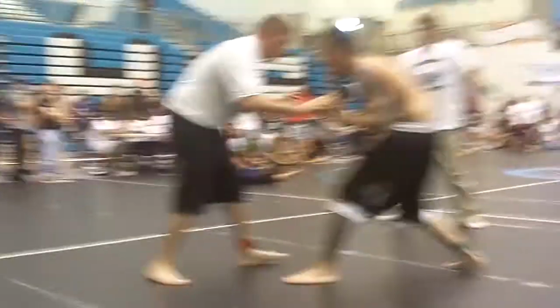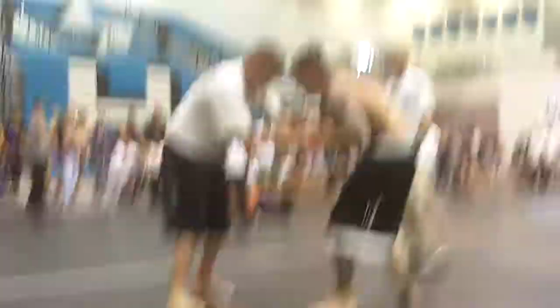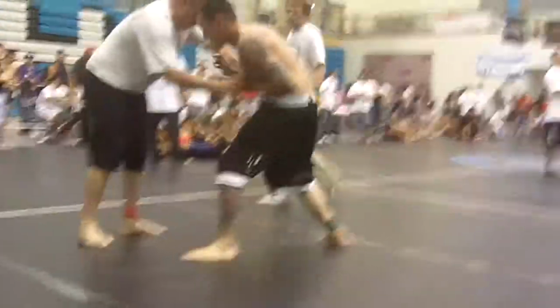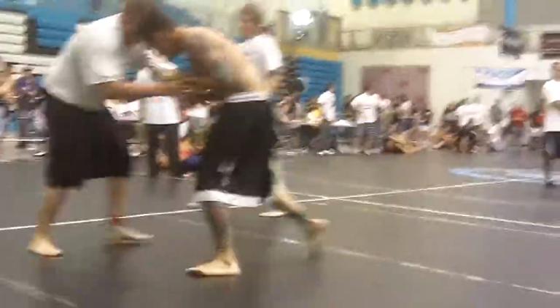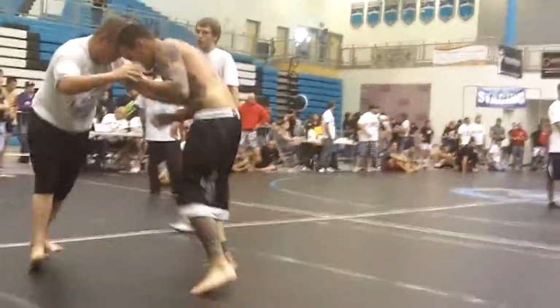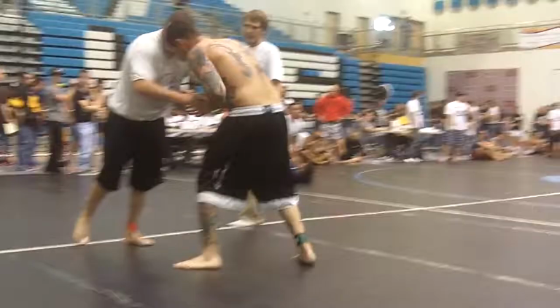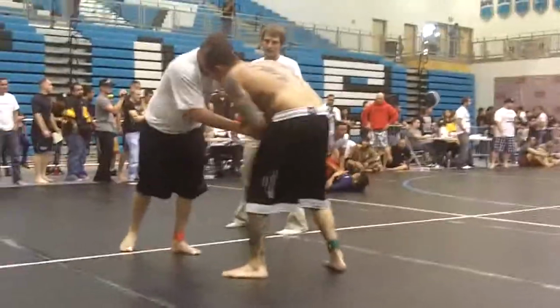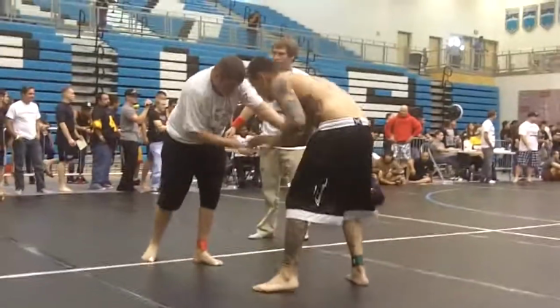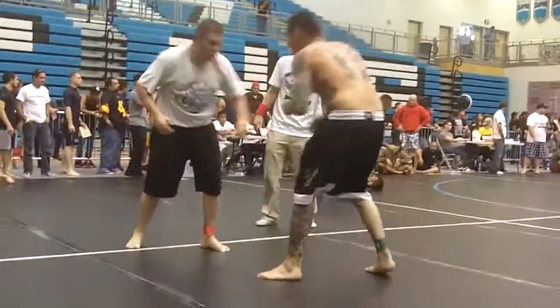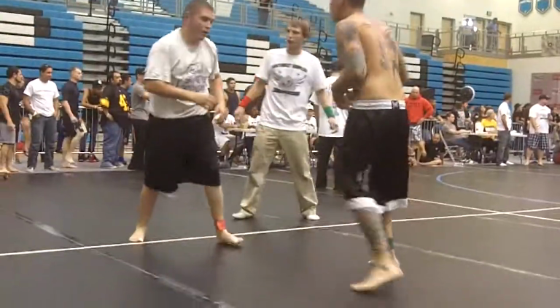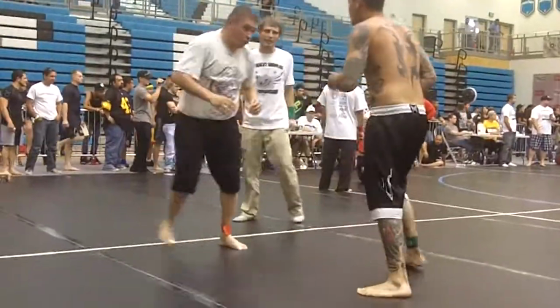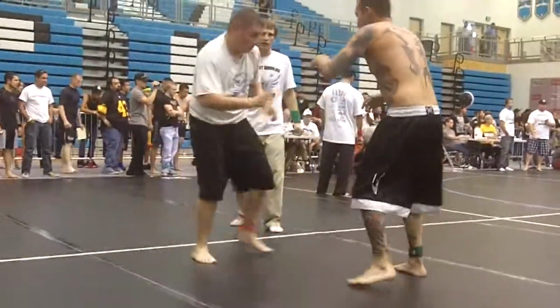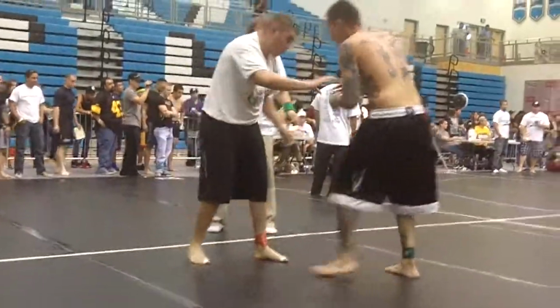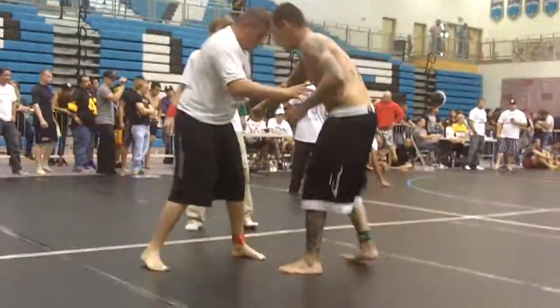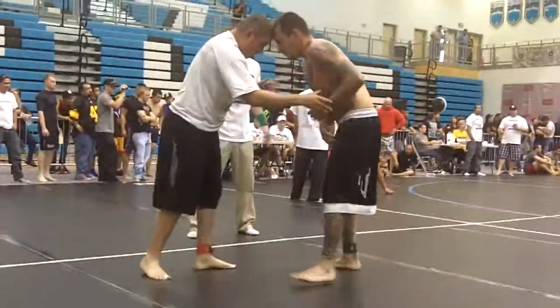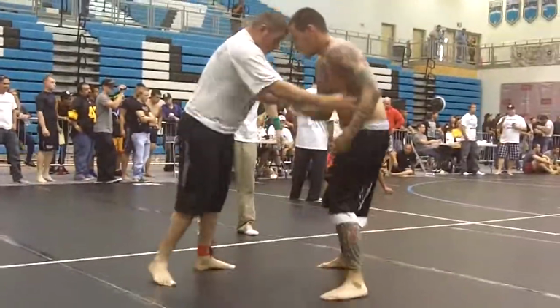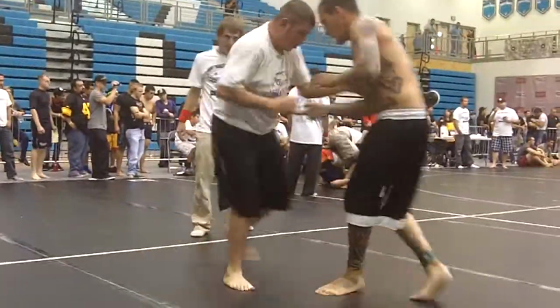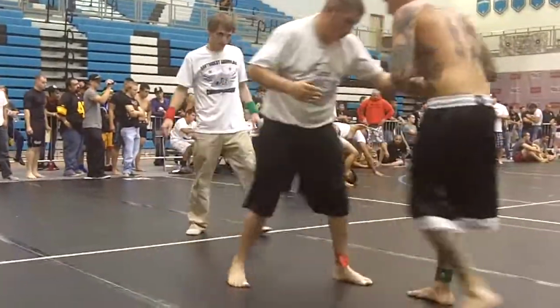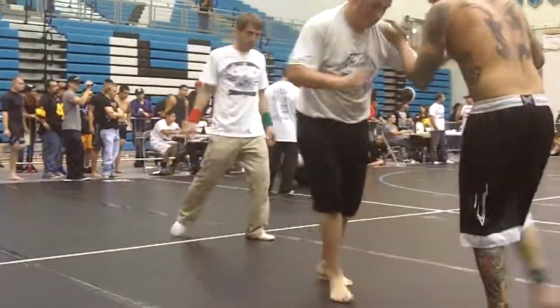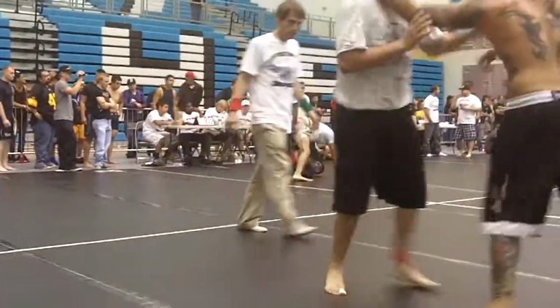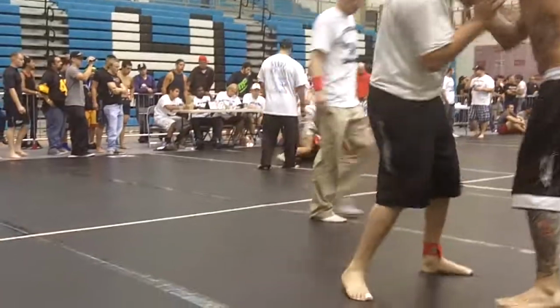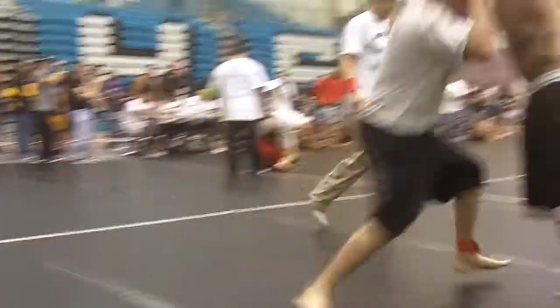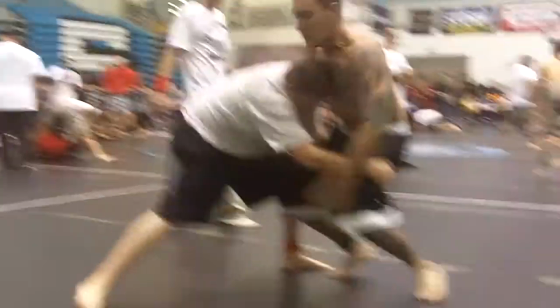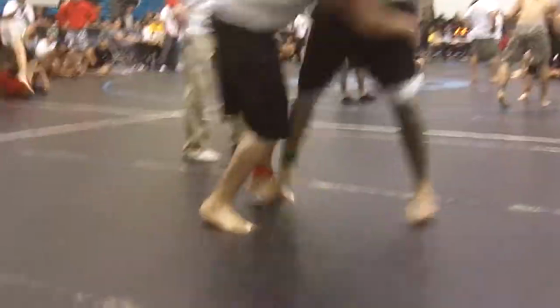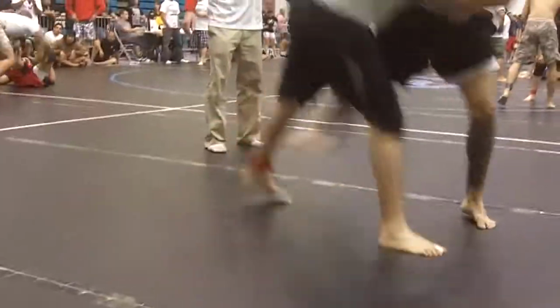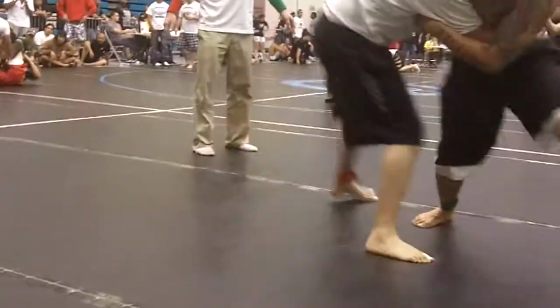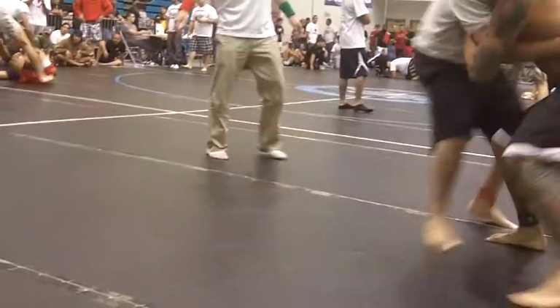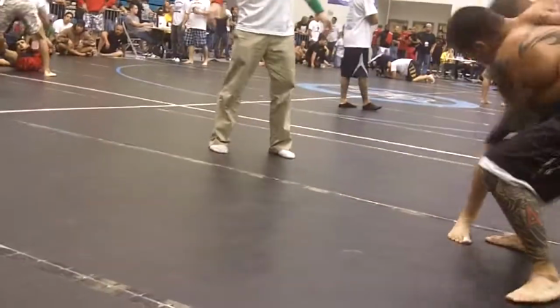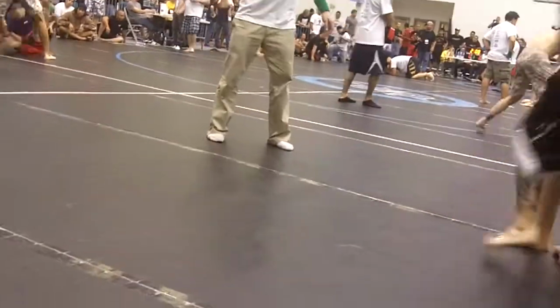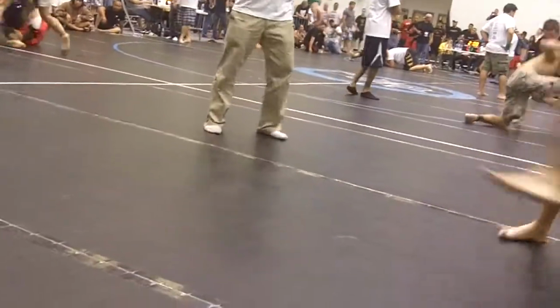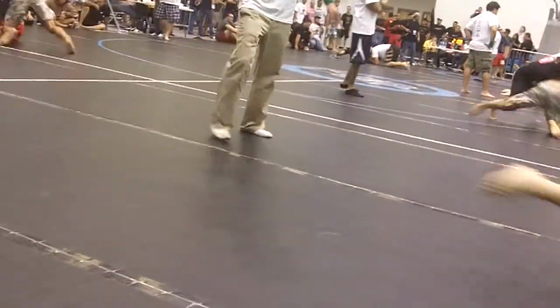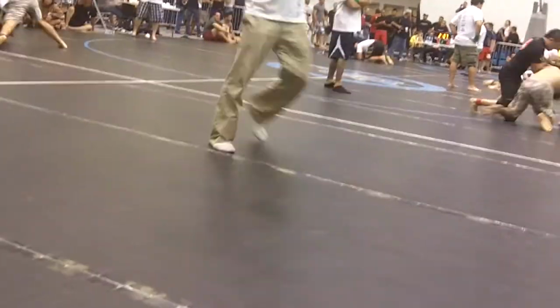Almost there, guys. There you go, go, go, go — get over there. Lateral drop.